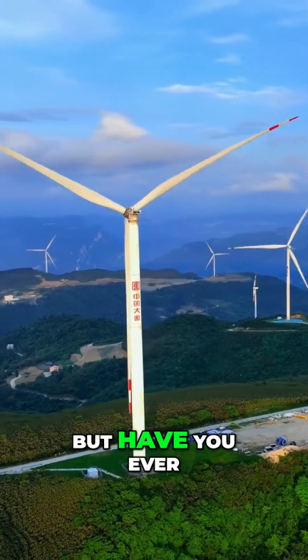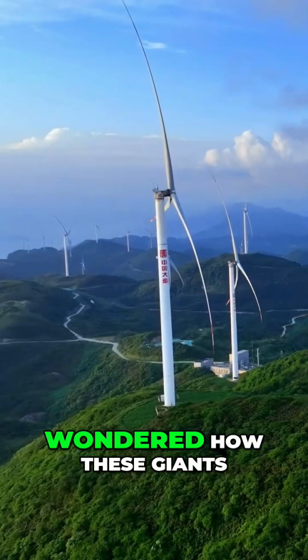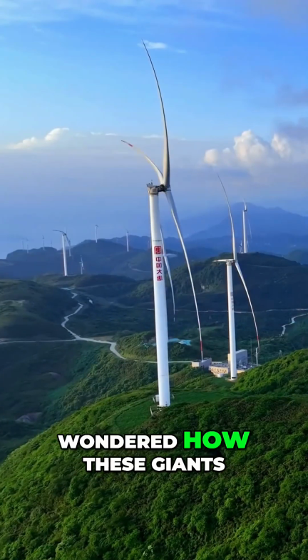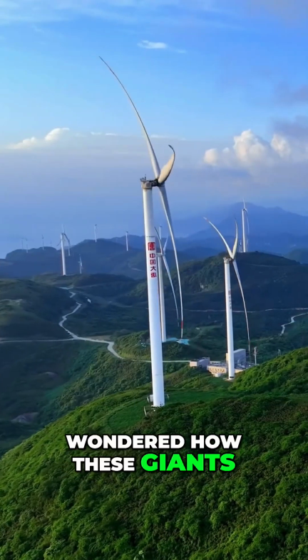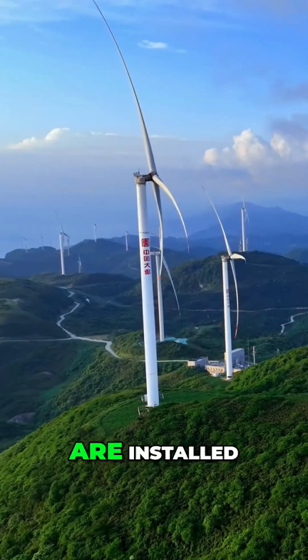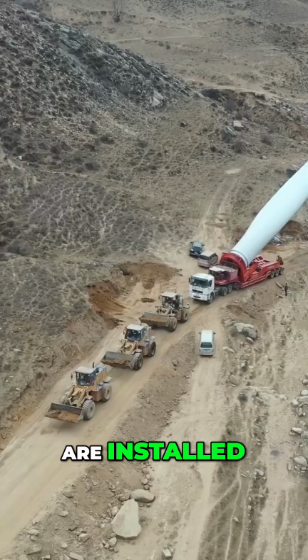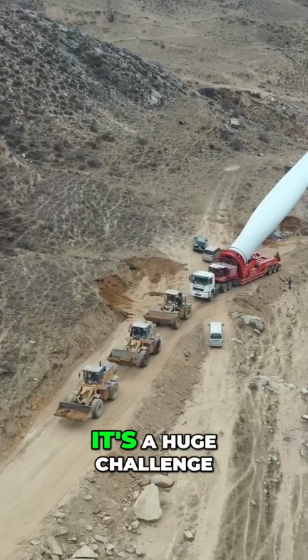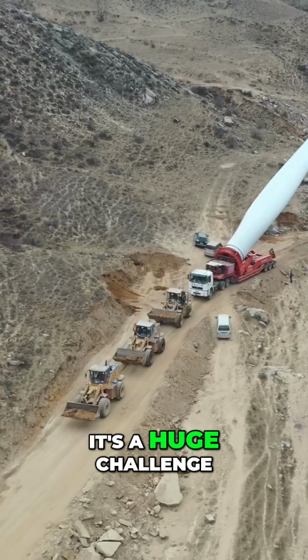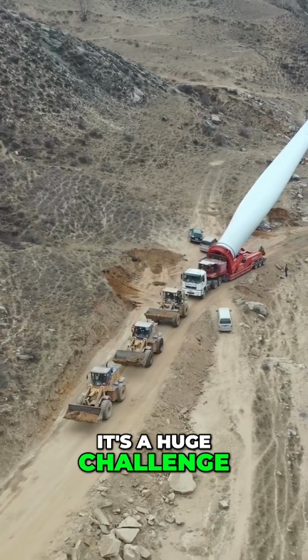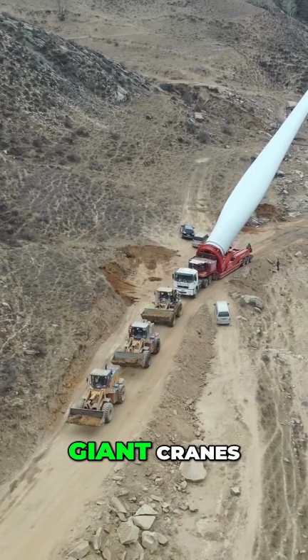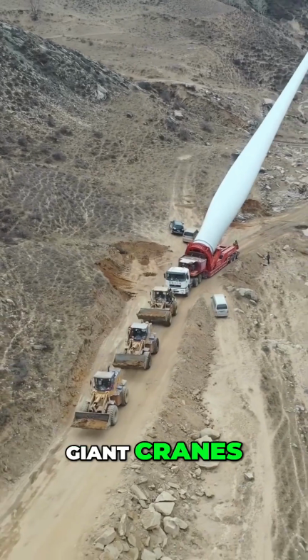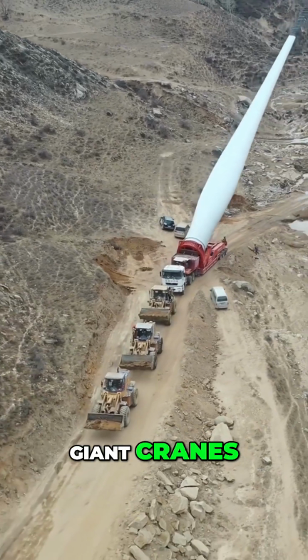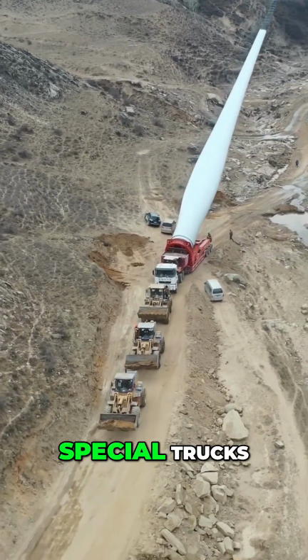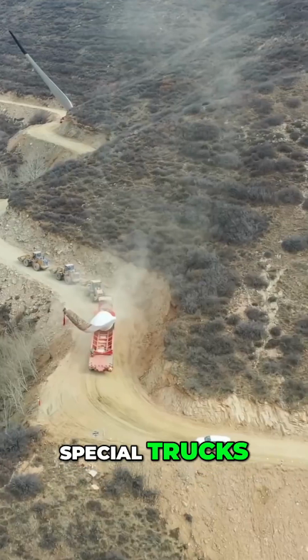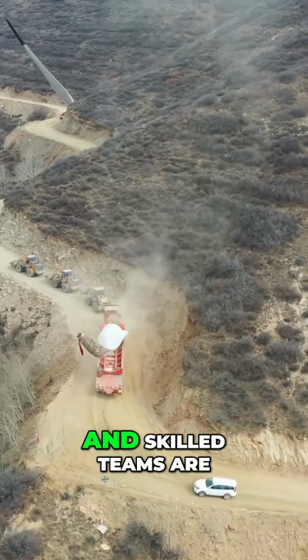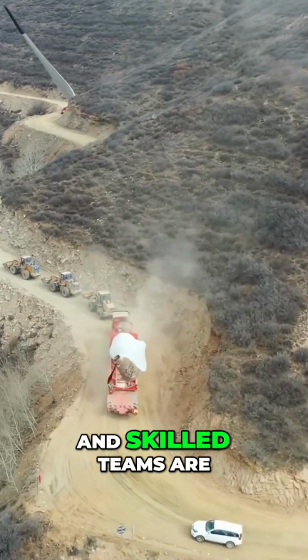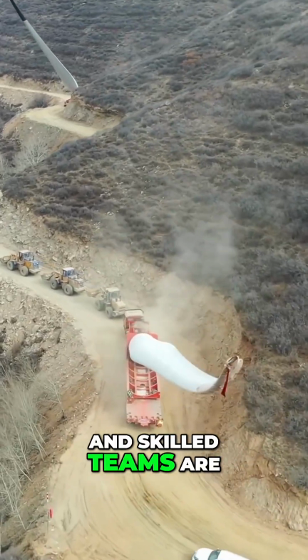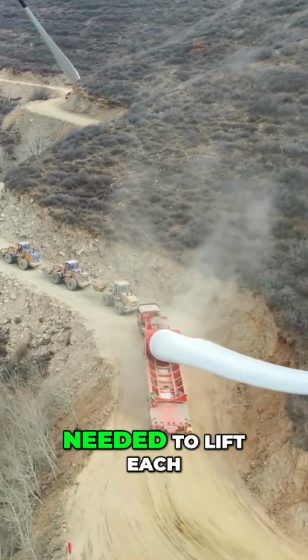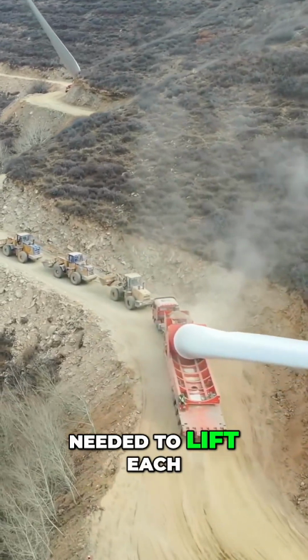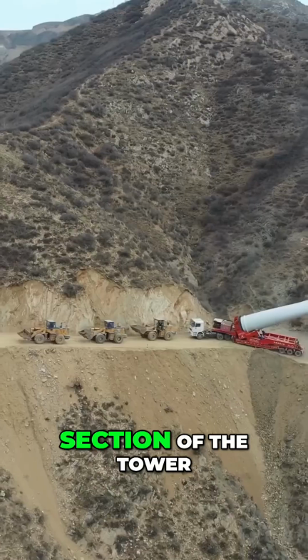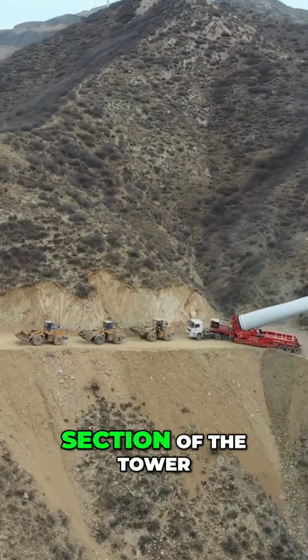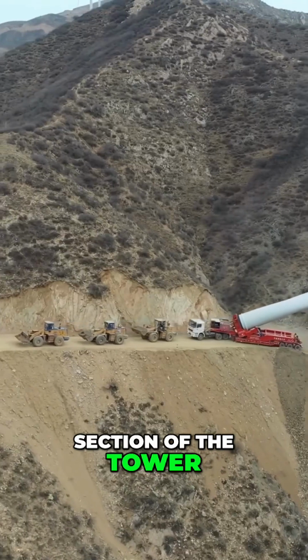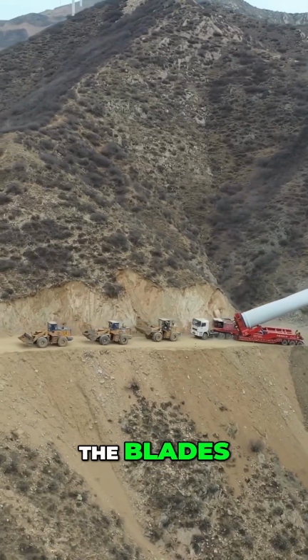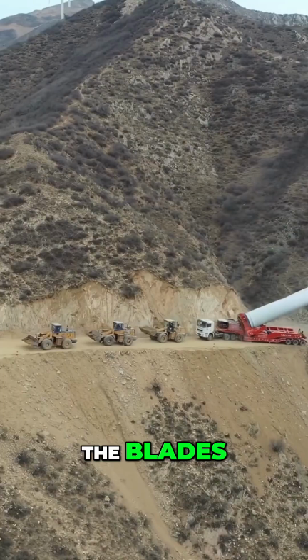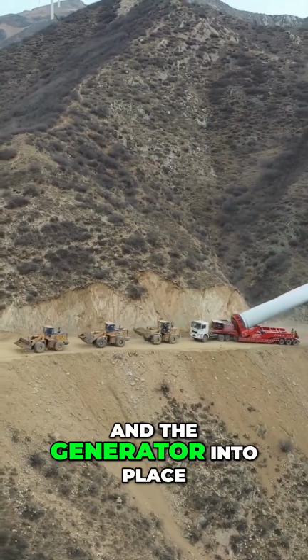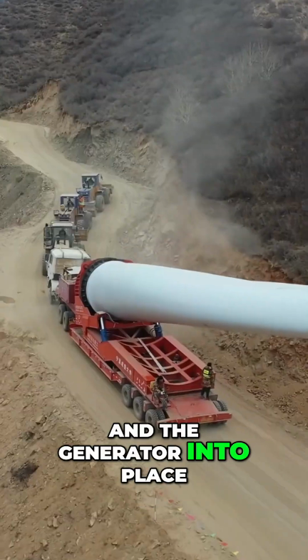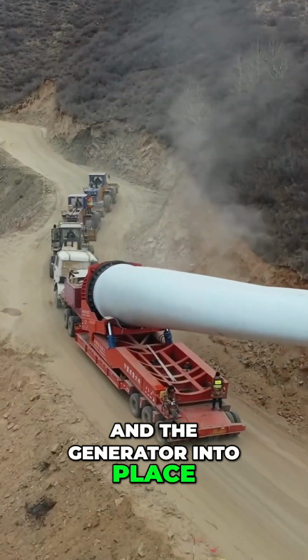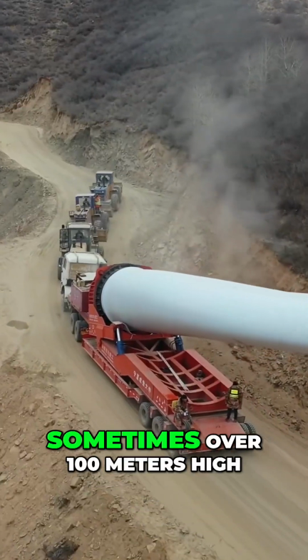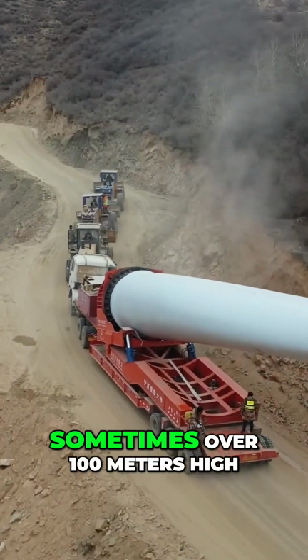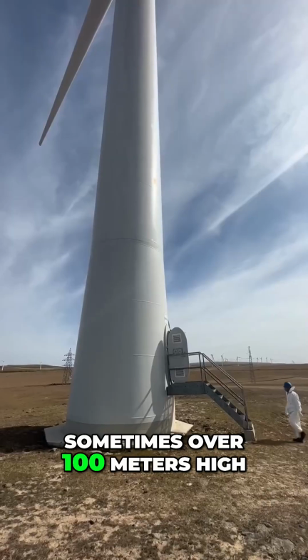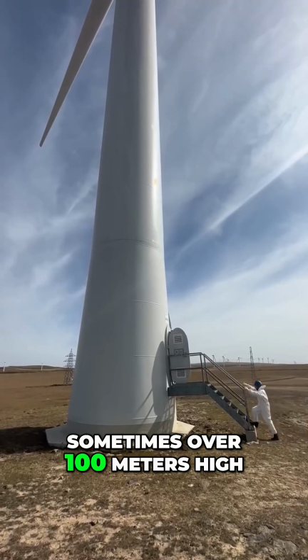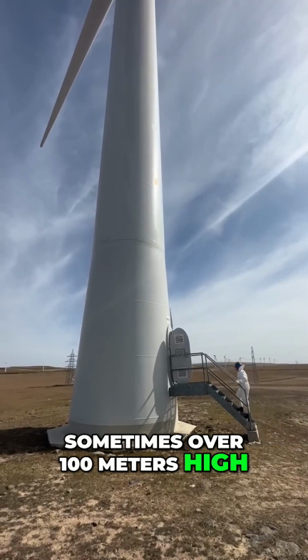But have you ever wondered how these giants are installed? It's a huge challenge. Giant cranes, special trucks, and skilled teams are needed to lift each section of the tower, the blades, and the generator into place — sometimes over 100 meters high.